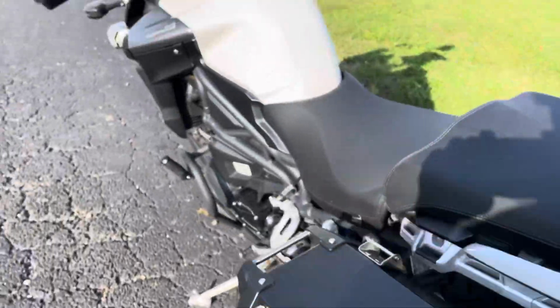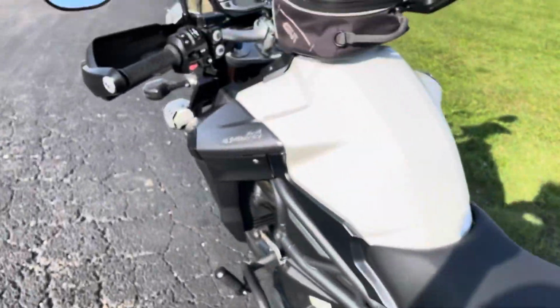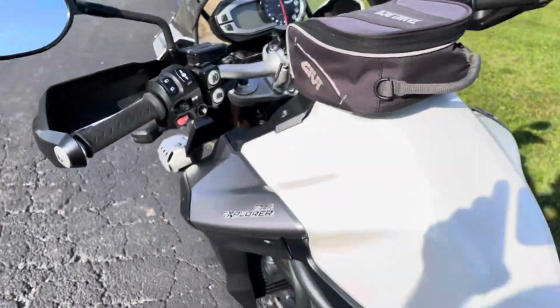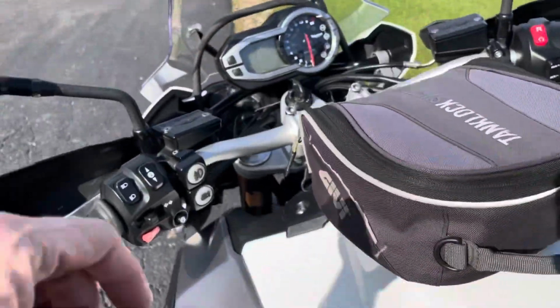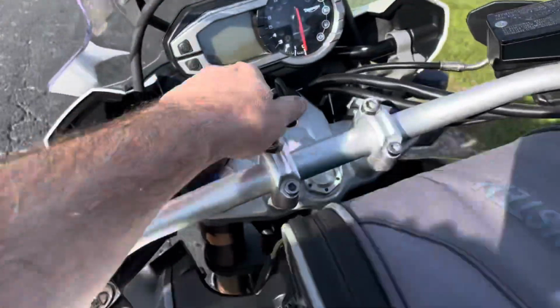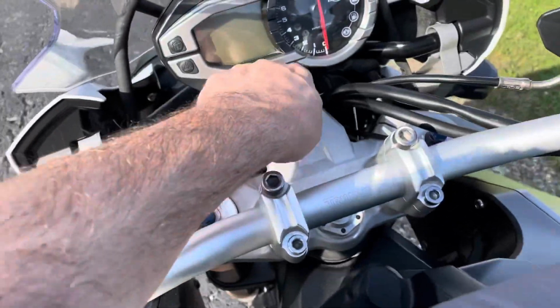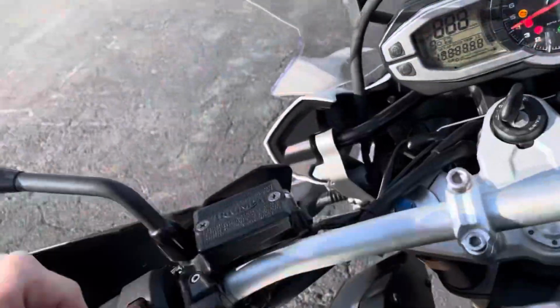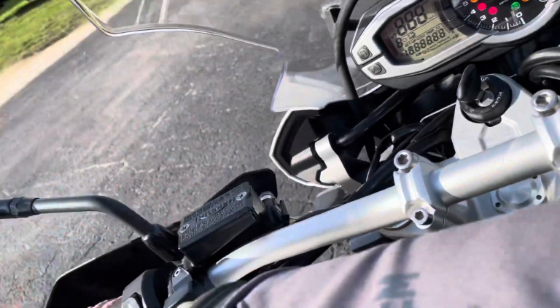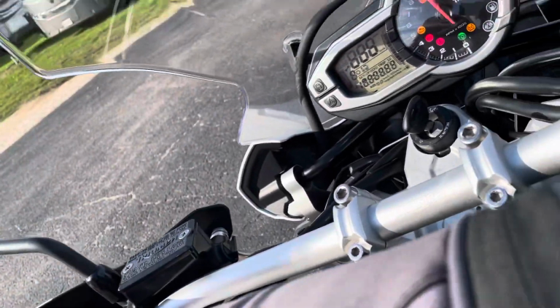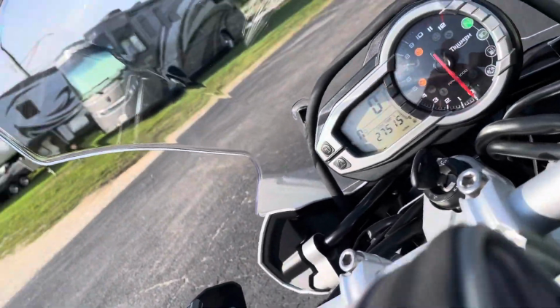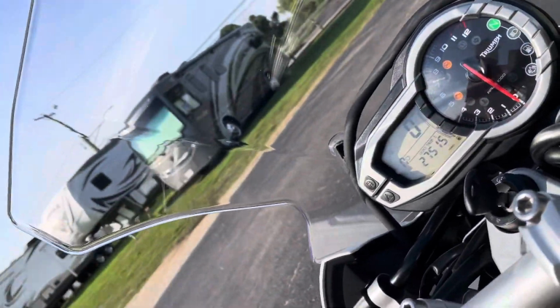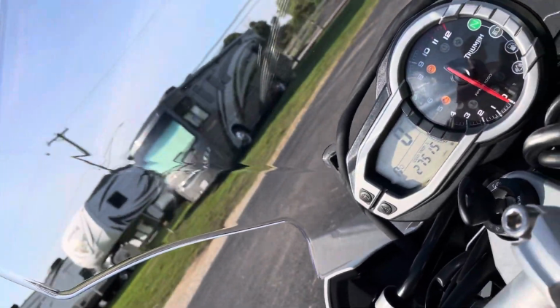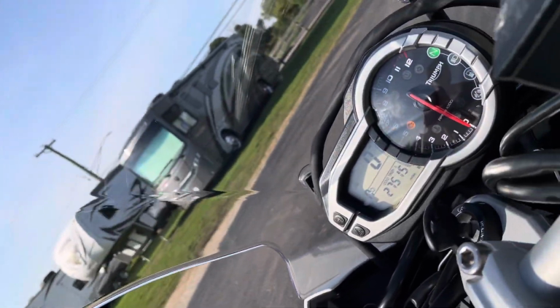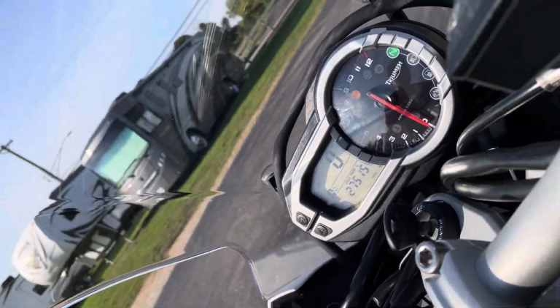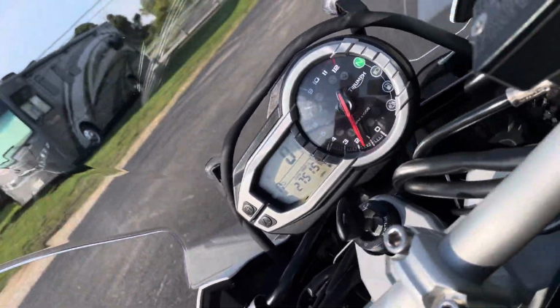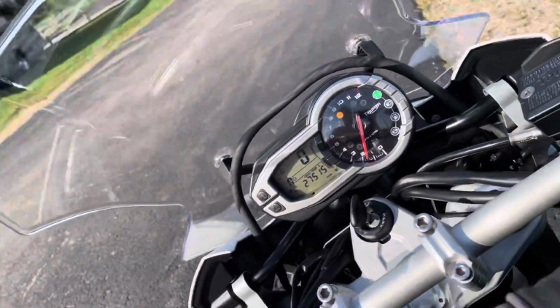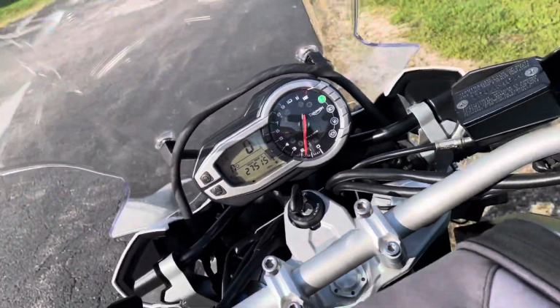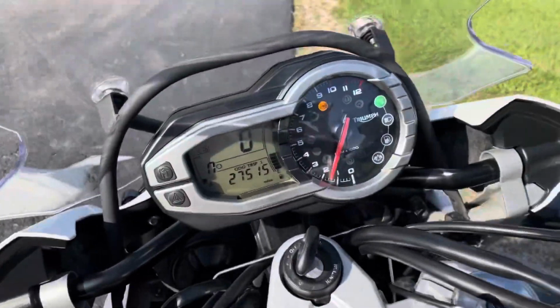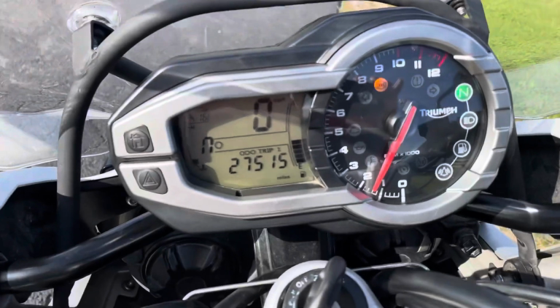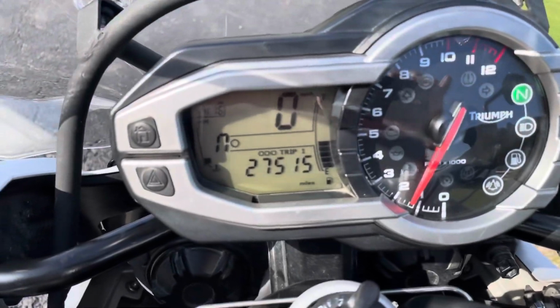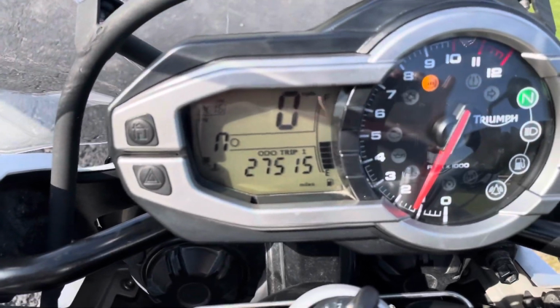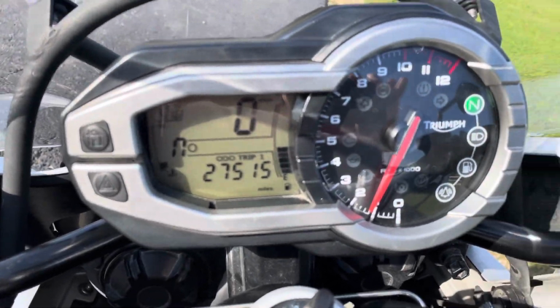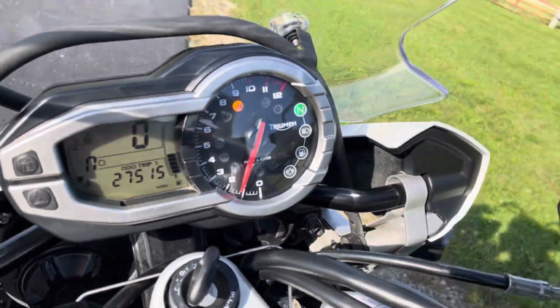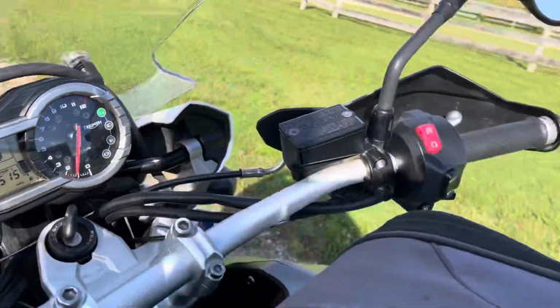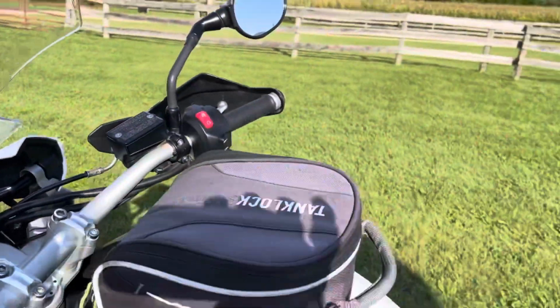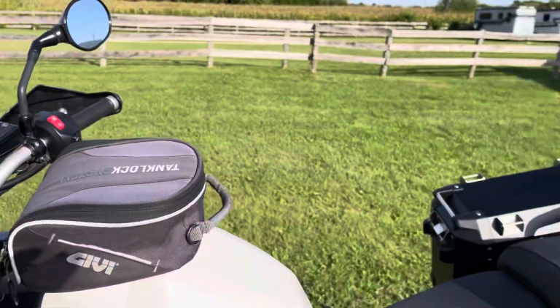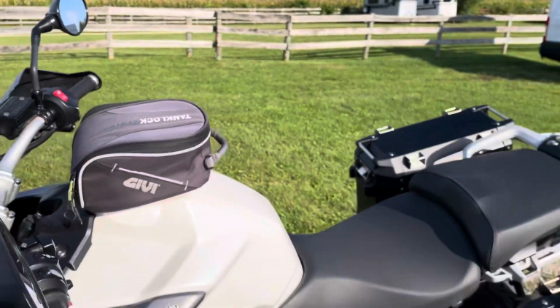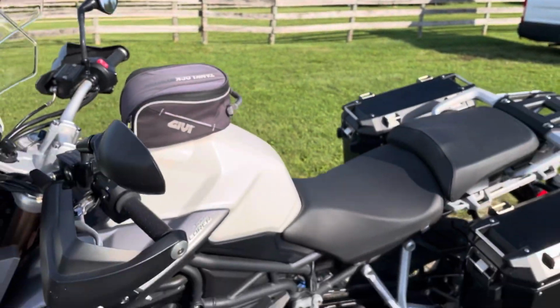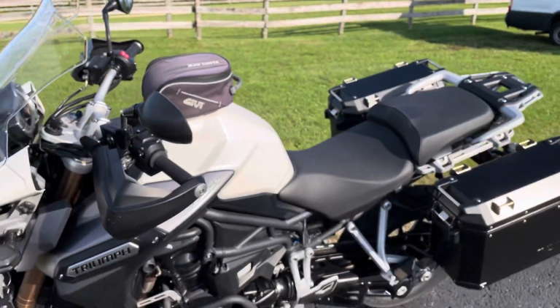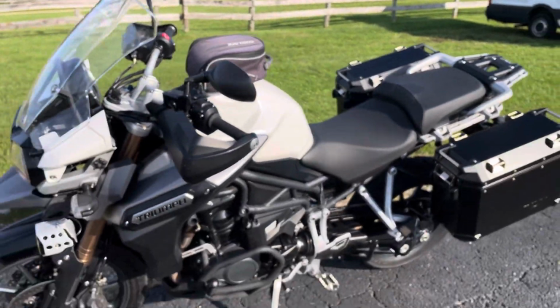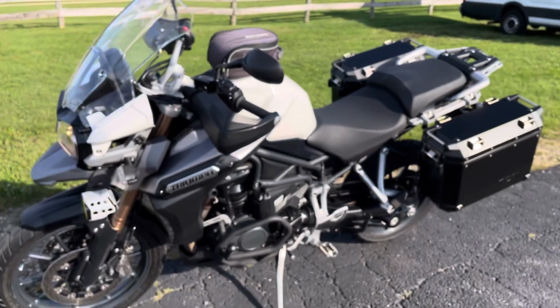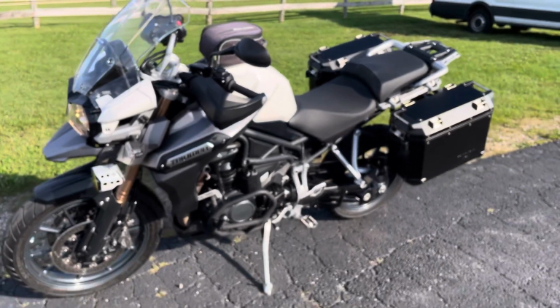Let's get our turn on and see what we got. Shot of the mileage while I'm here. We're going to take a walk around.